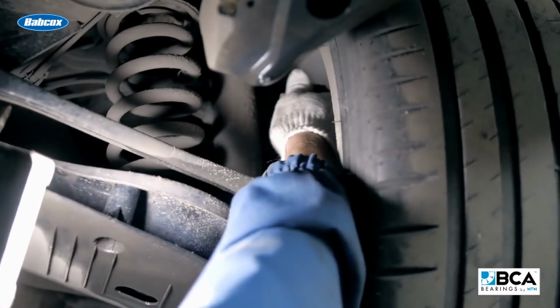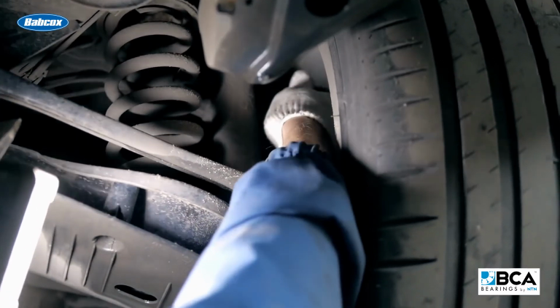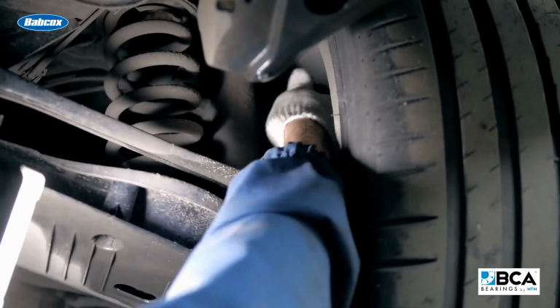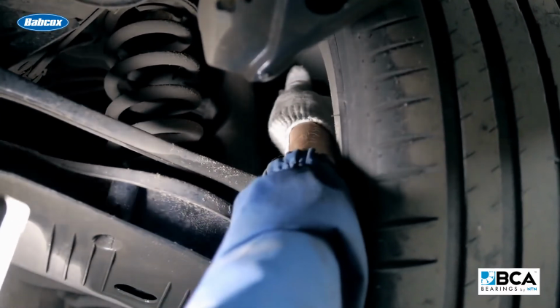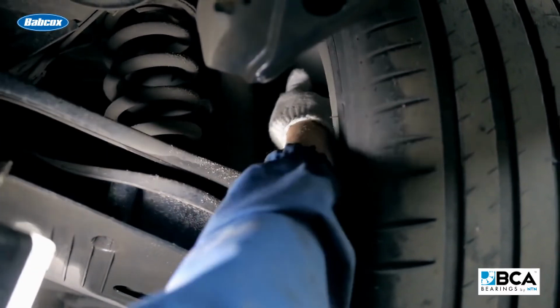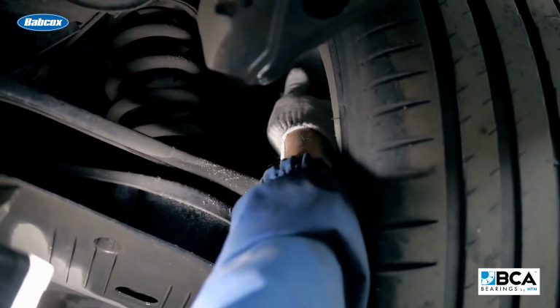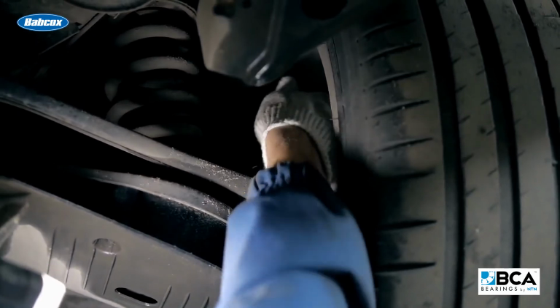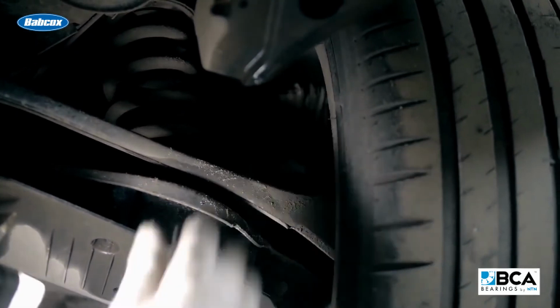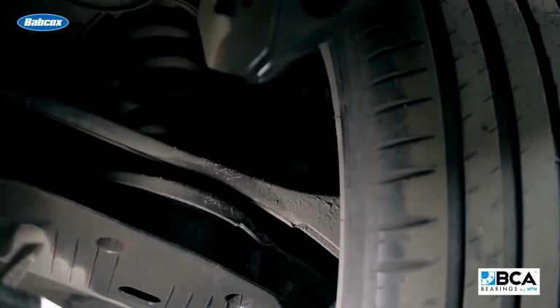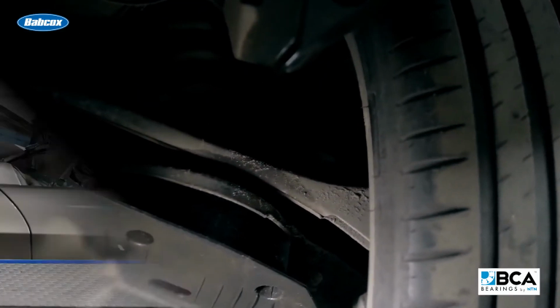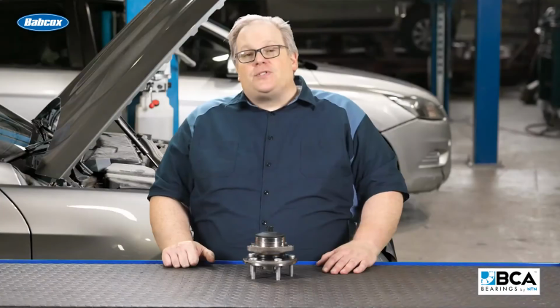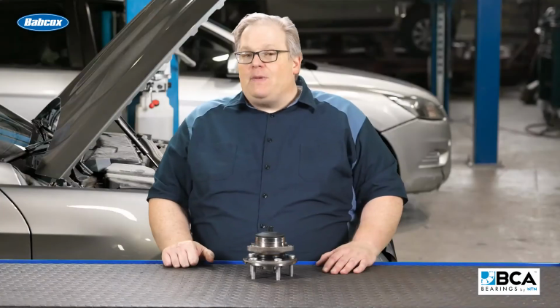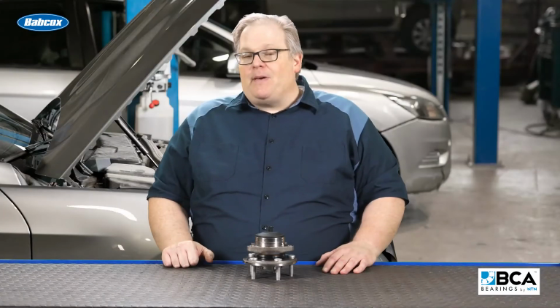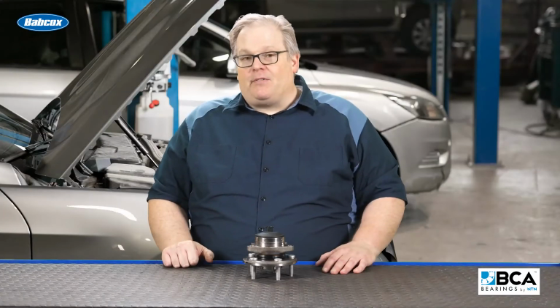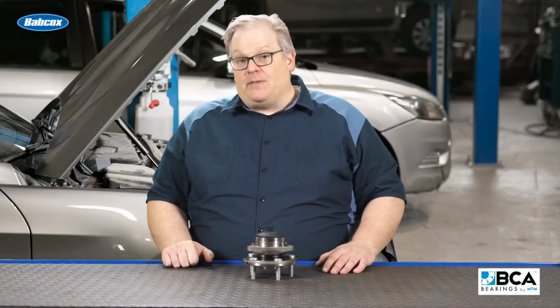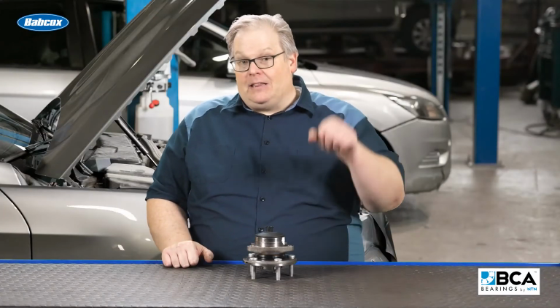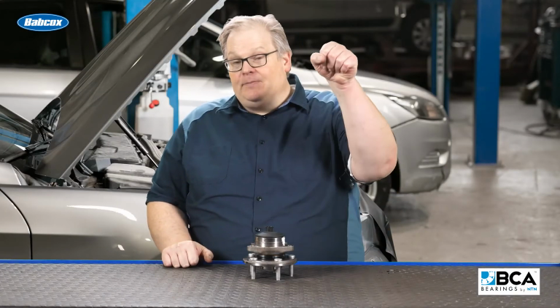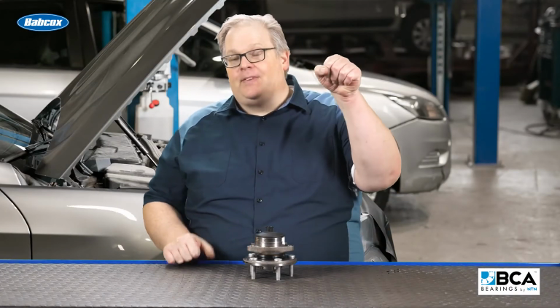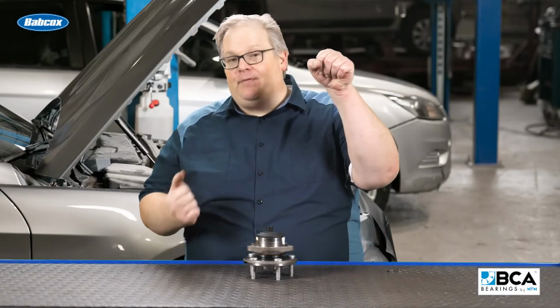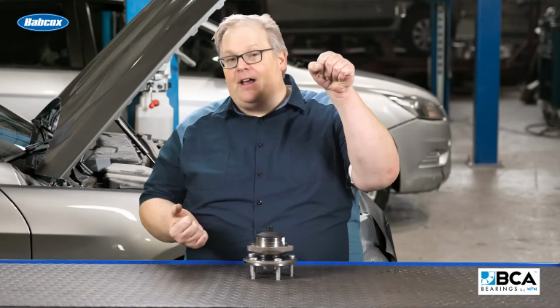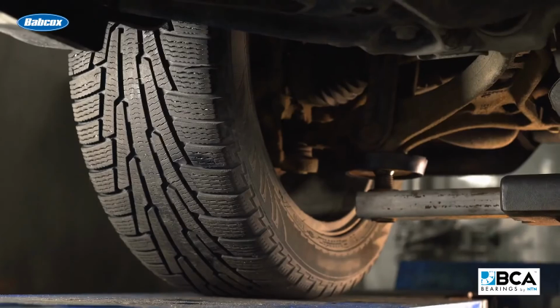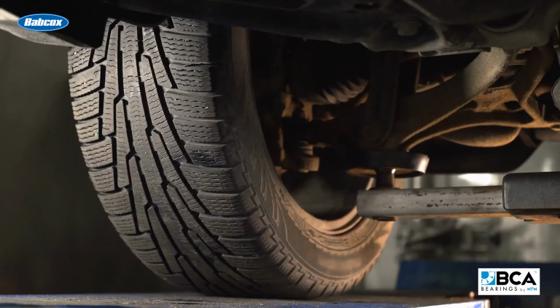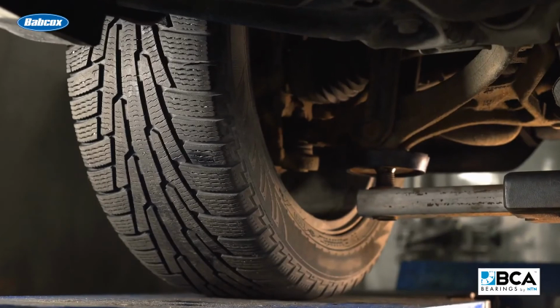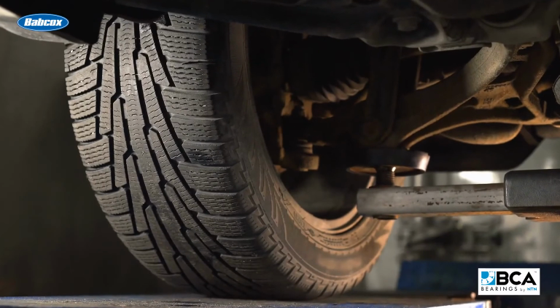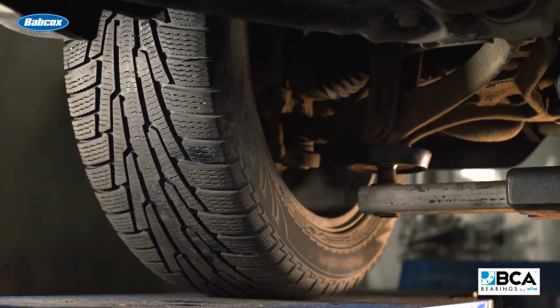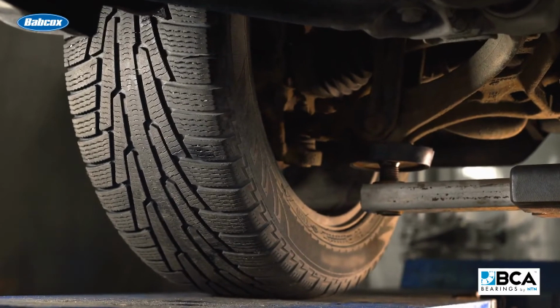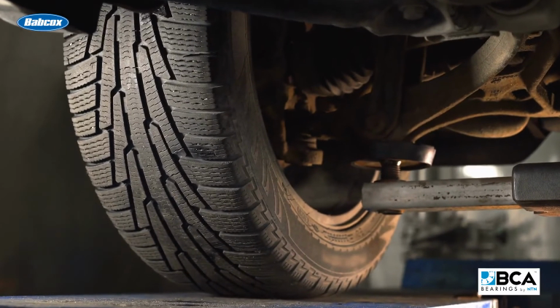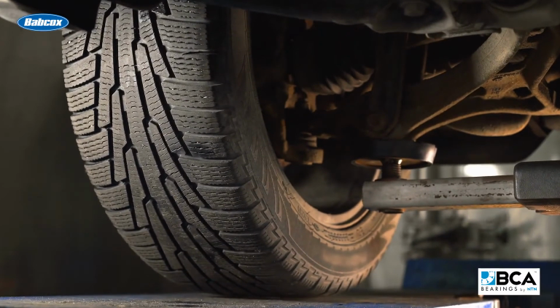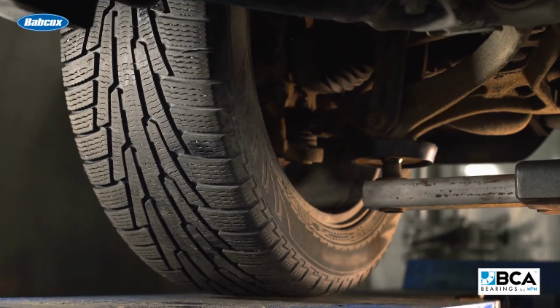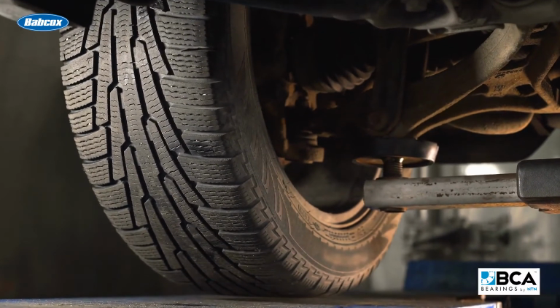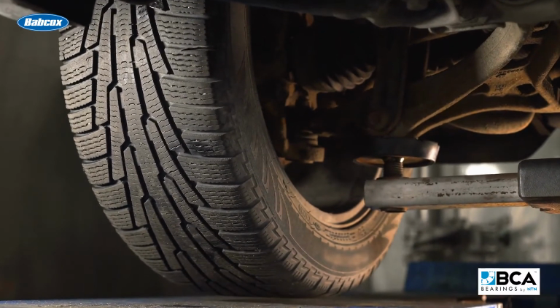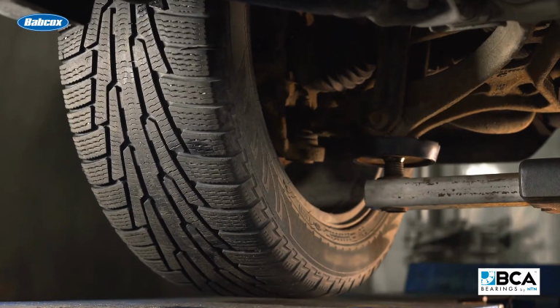I'm talking about control arms and low friction ball joints. So you may be better off grabbing at 11 and 5. This way you can detect a lot more subtle movement in the suspension.